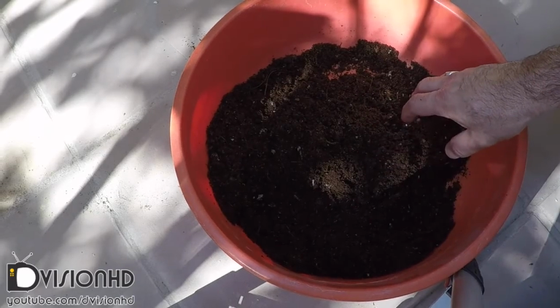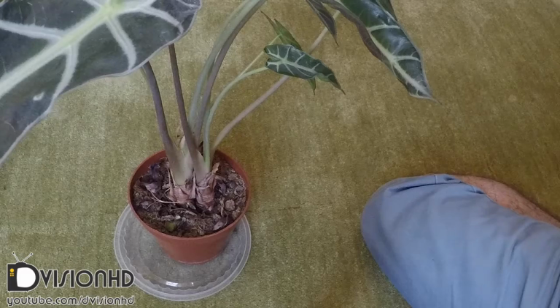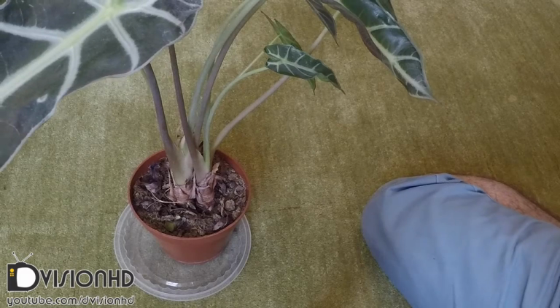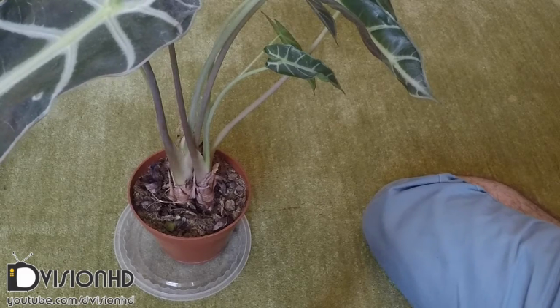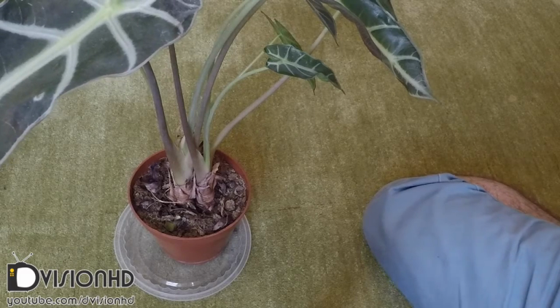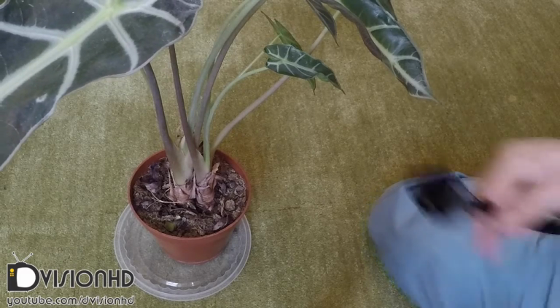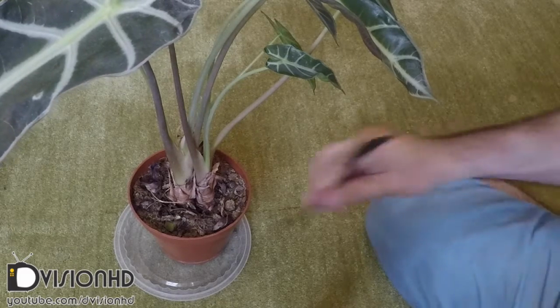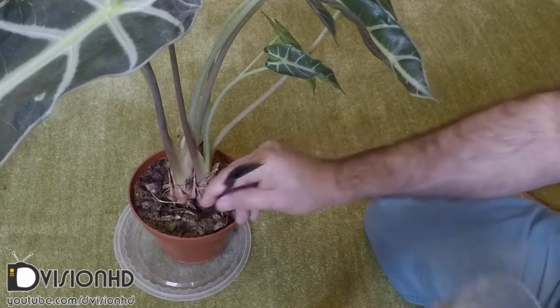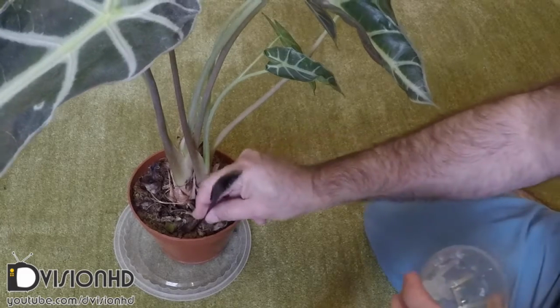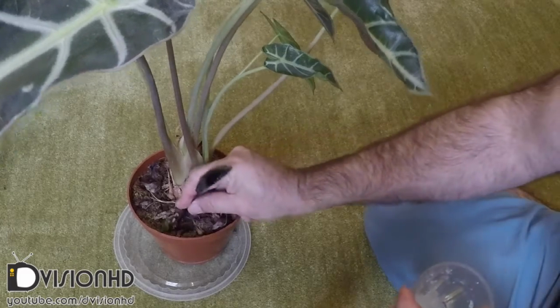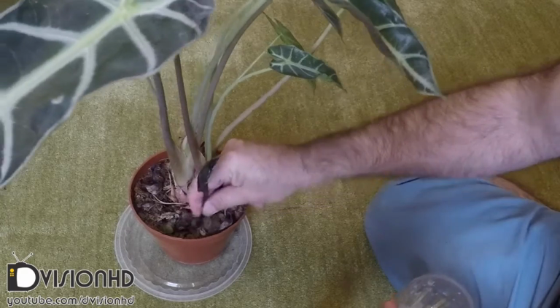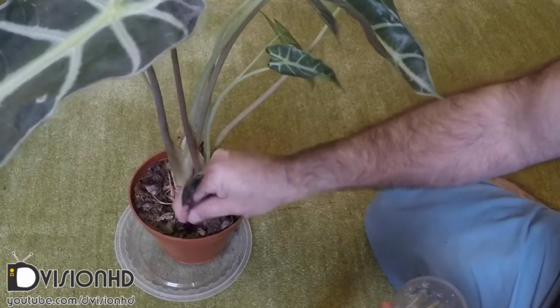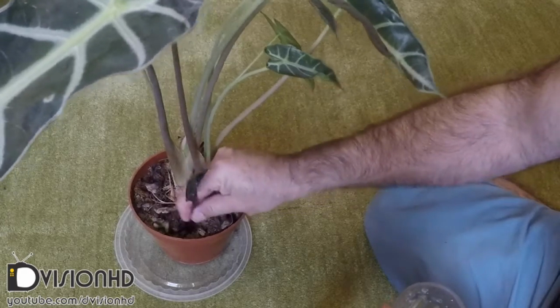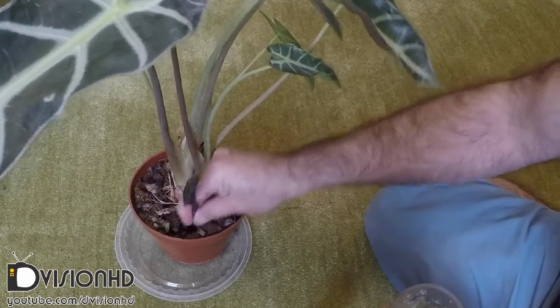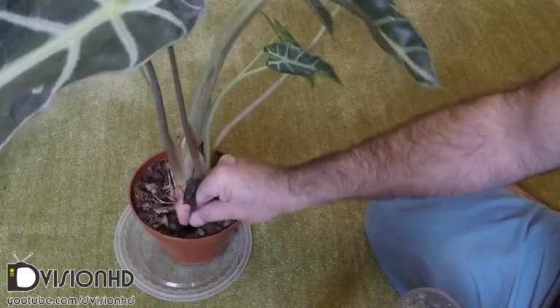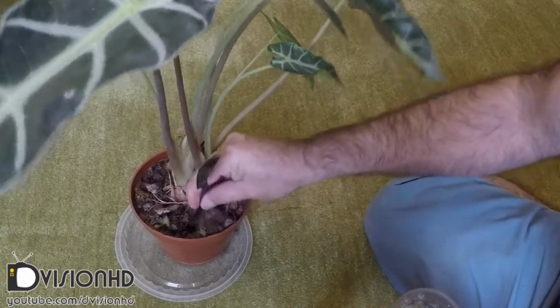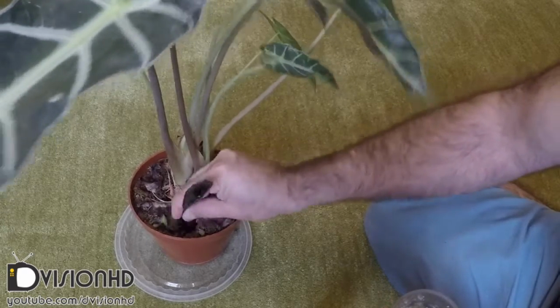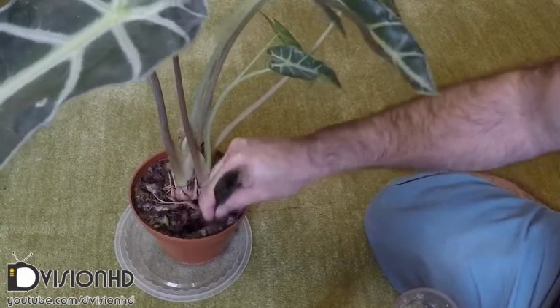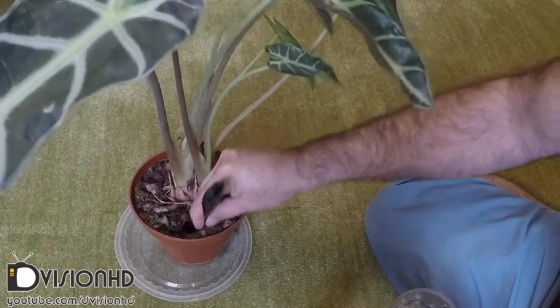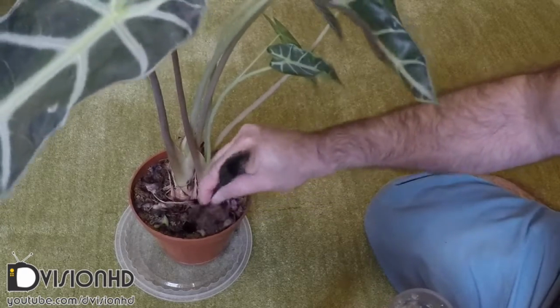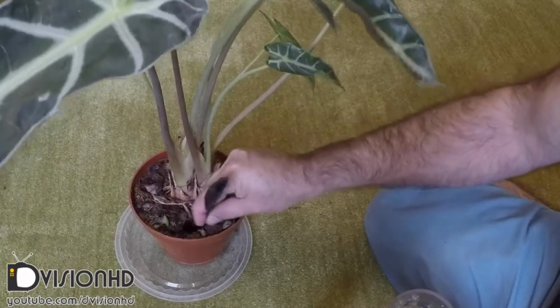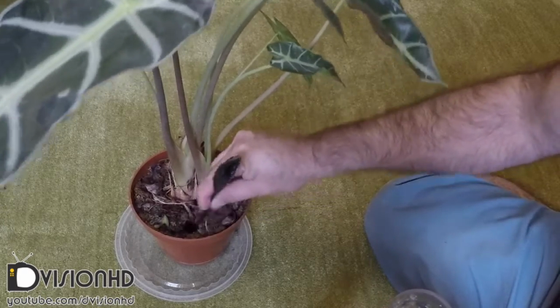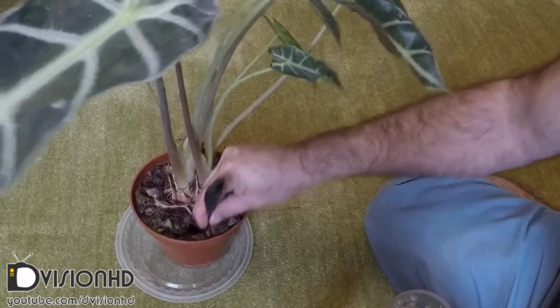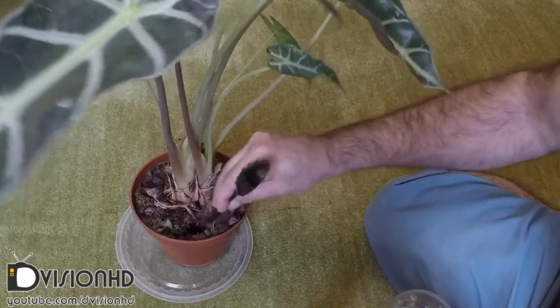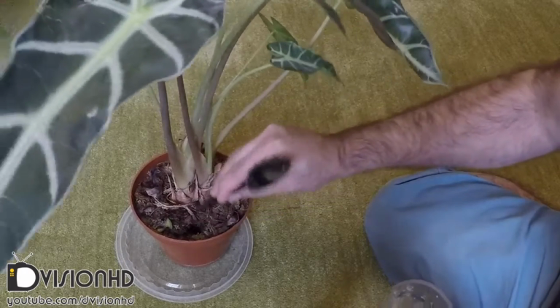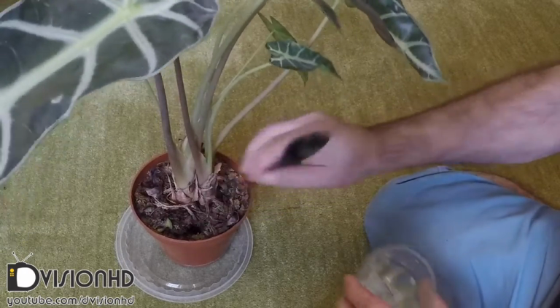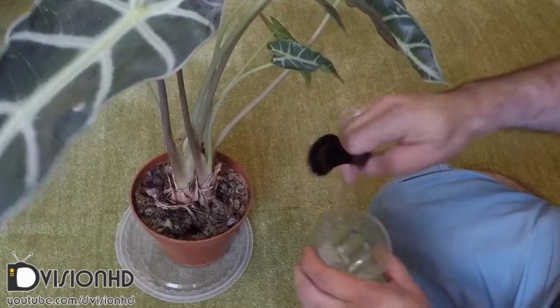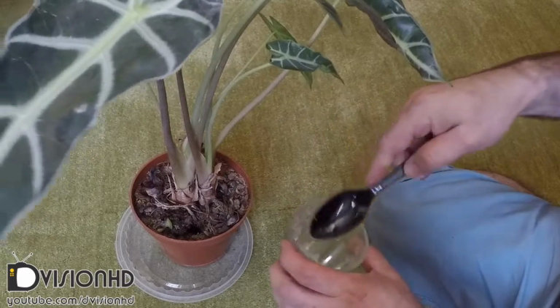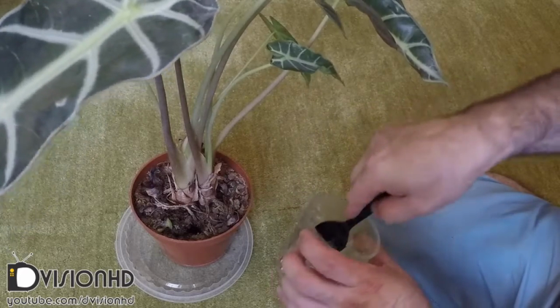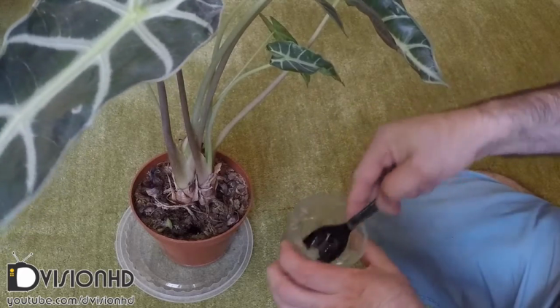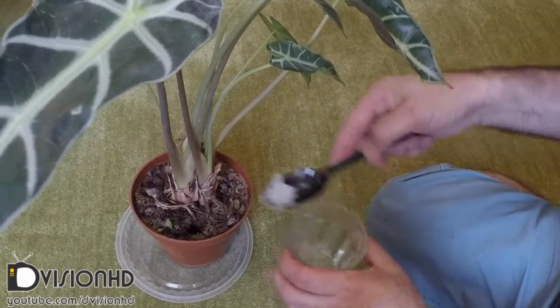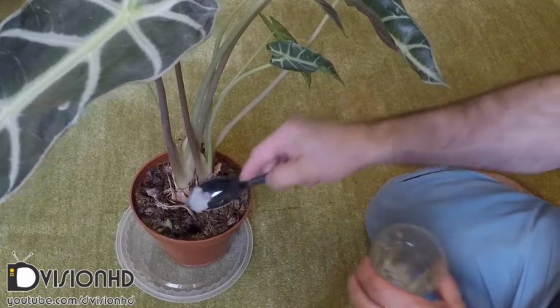You can also add this mix to existing plants by creating a pouch in different places of the soil, adding the gel to it, and then covering it again with the soil.